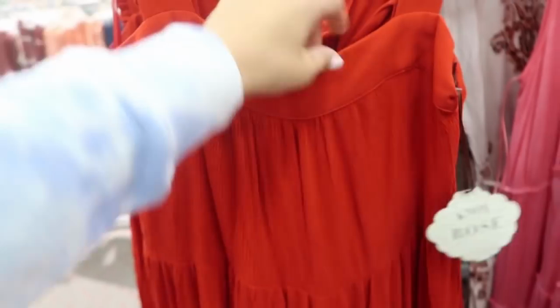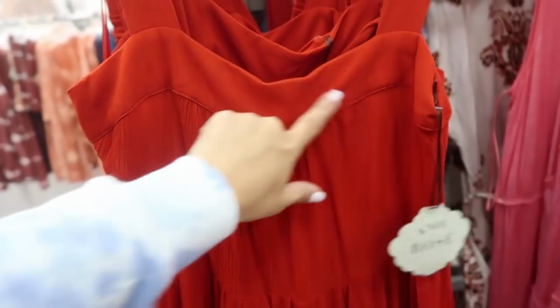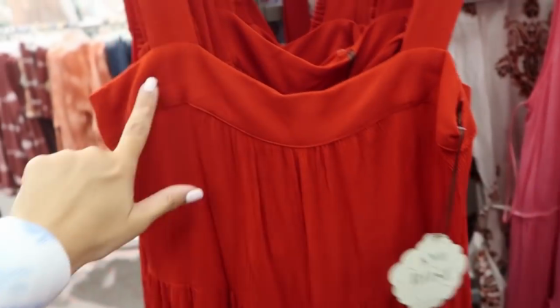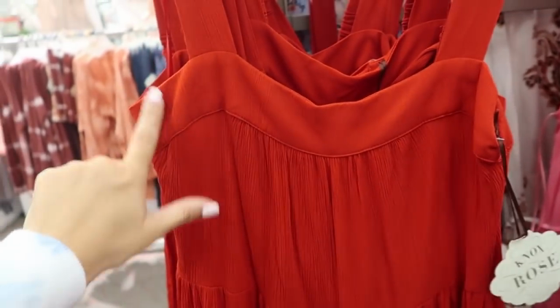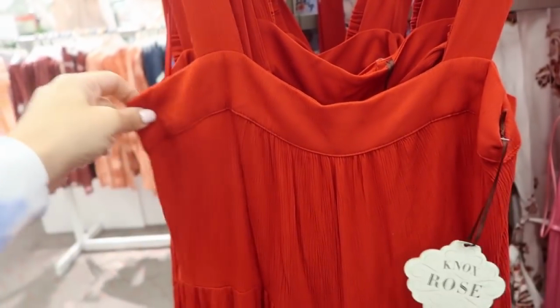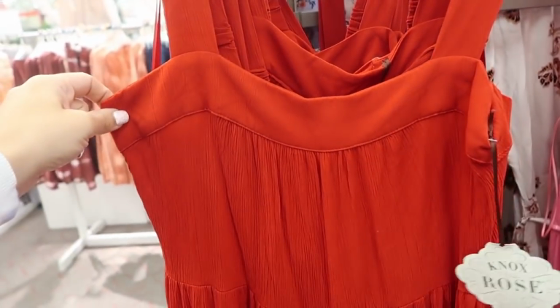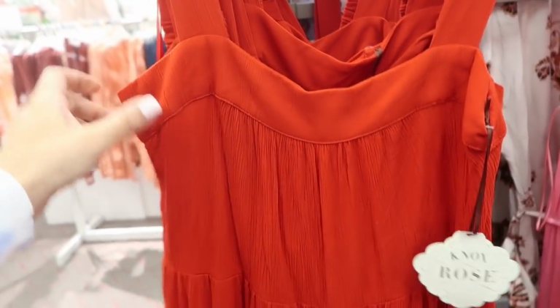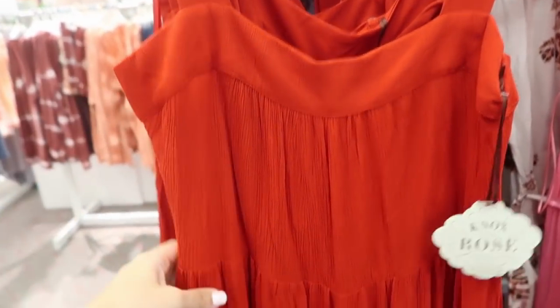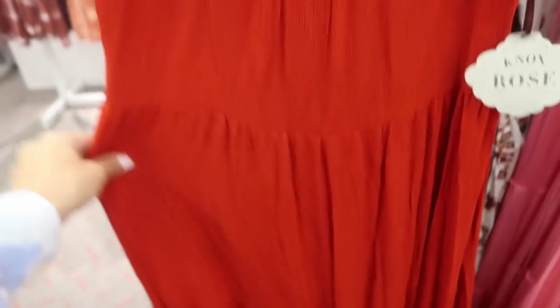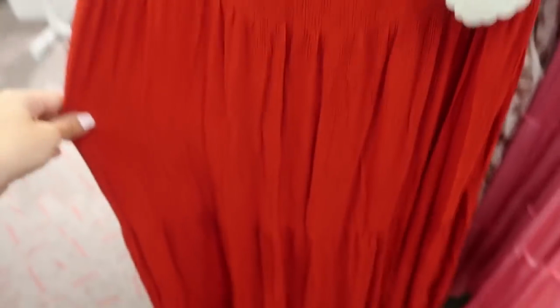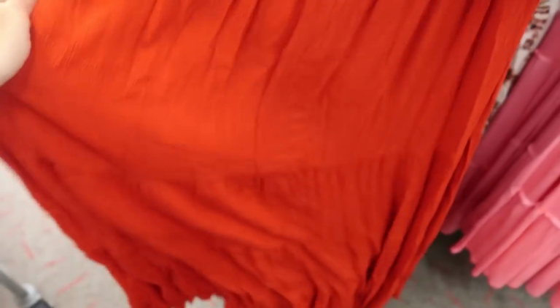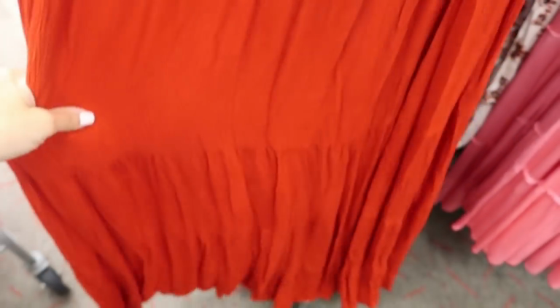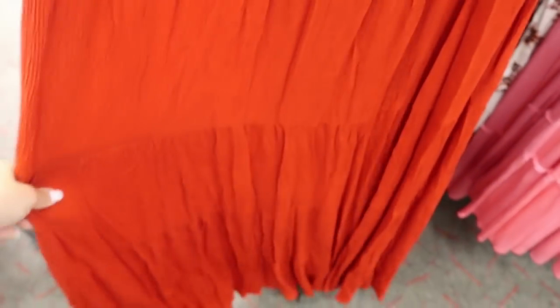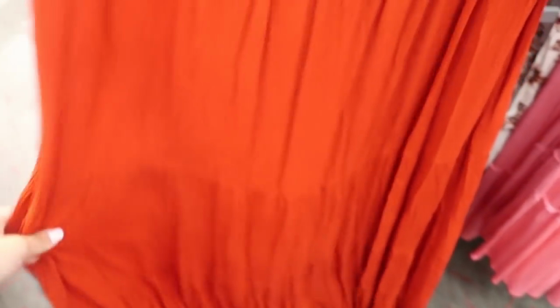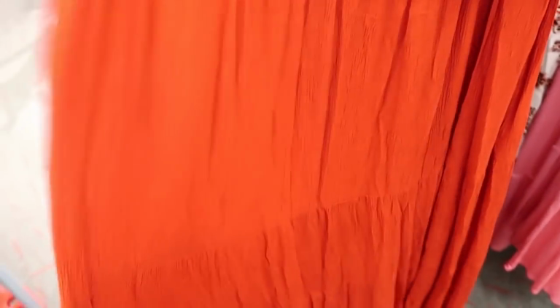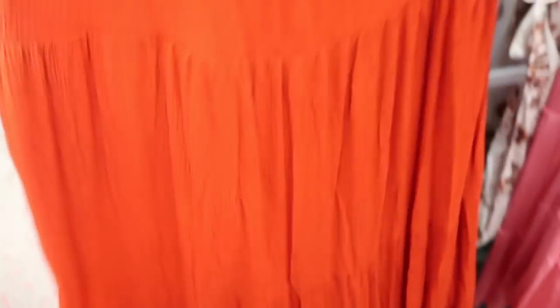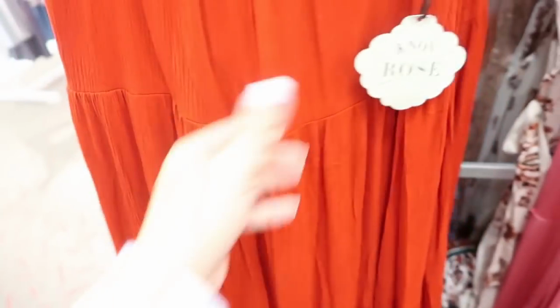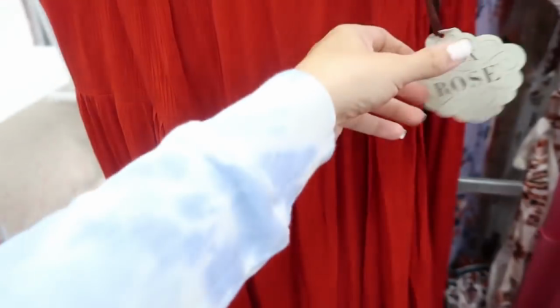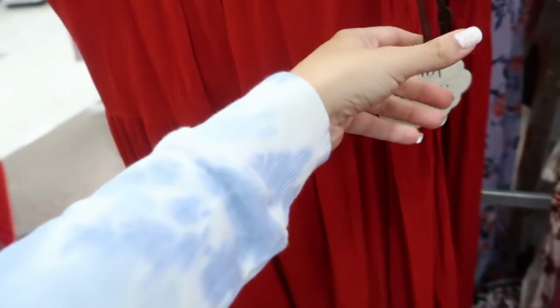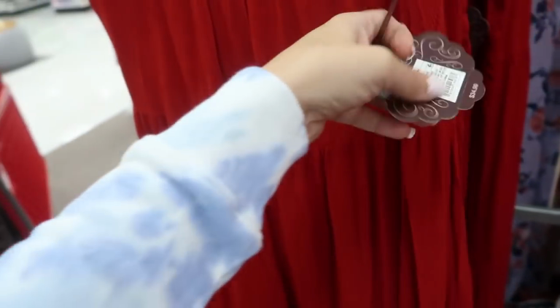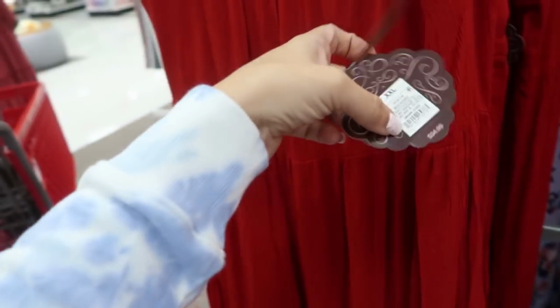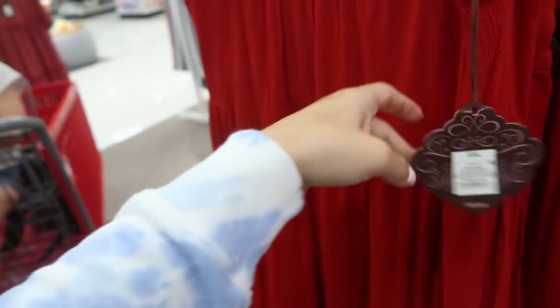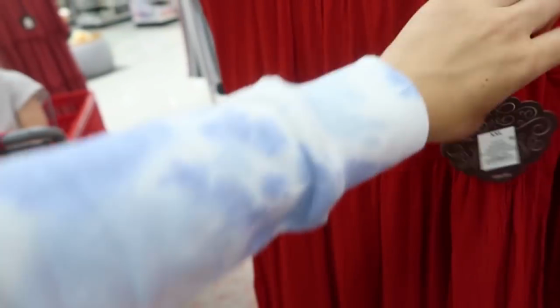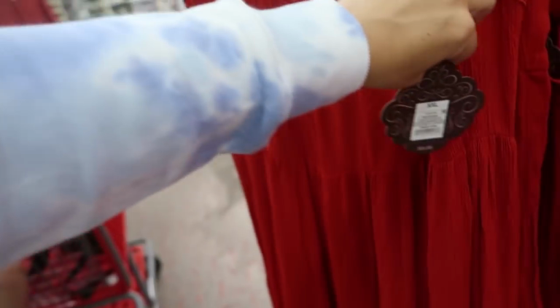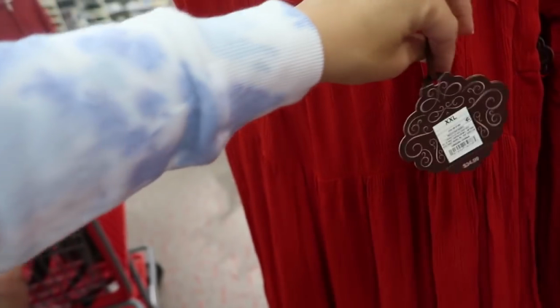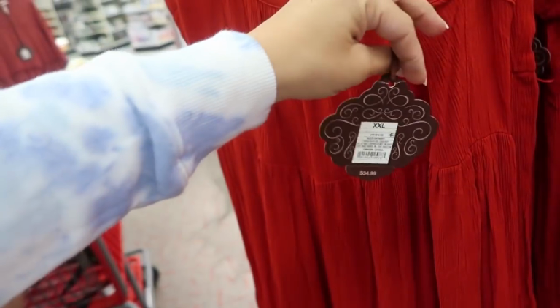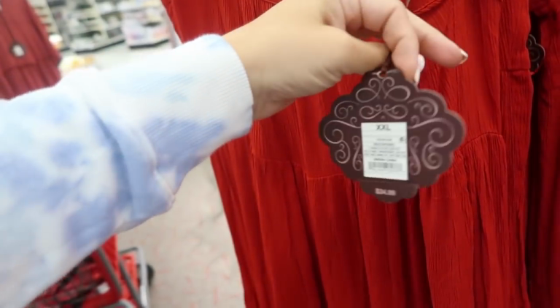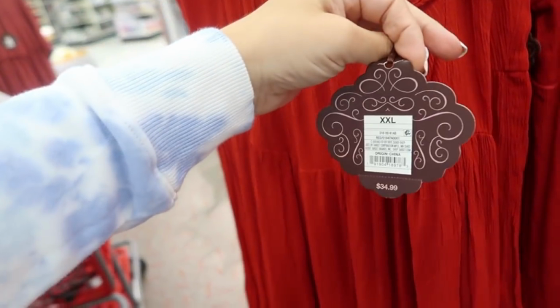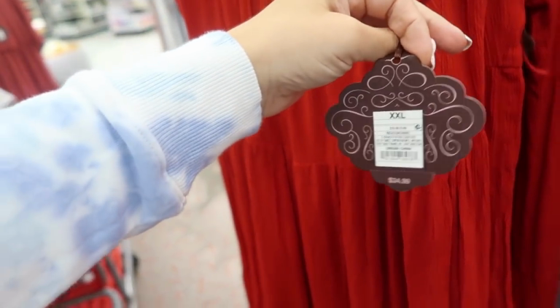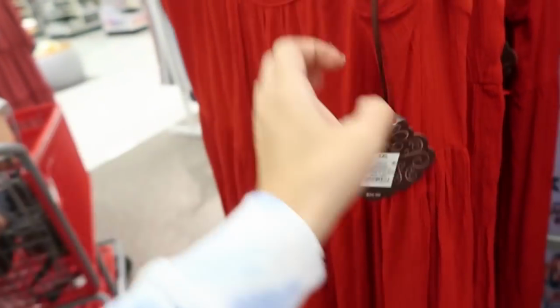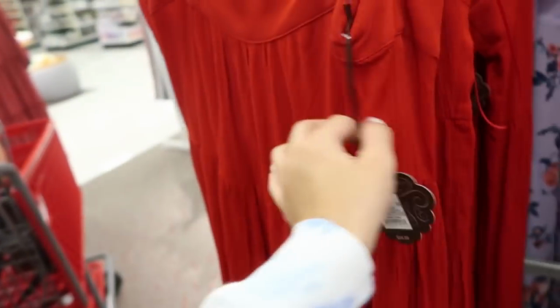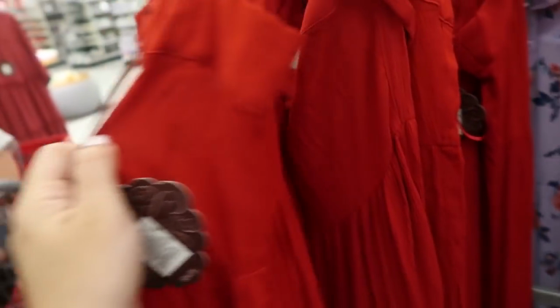From Knox Rose I'm seeing these maxi dresses with thick straps, really stretchy lightweight material. I love that thick band at the top — it's really flowy and super comfortable. You could dress this one up or down. It's $37.99.